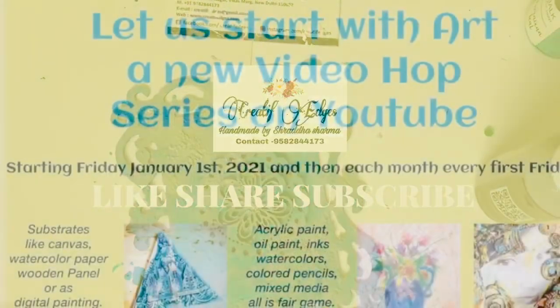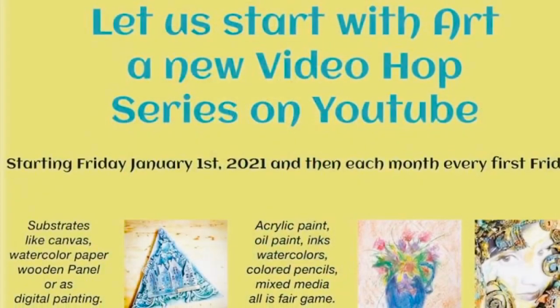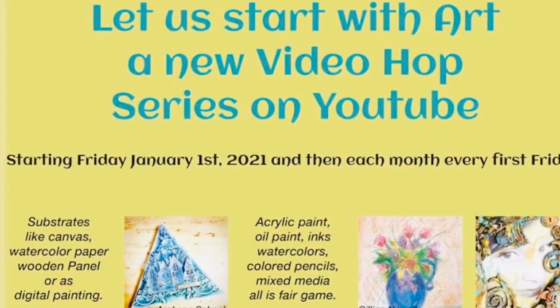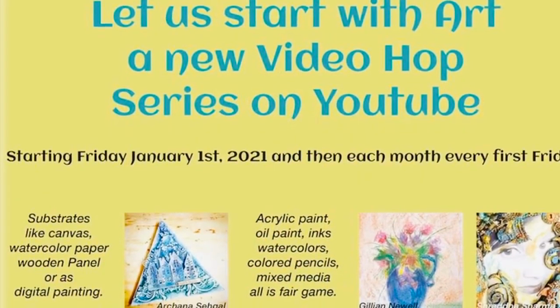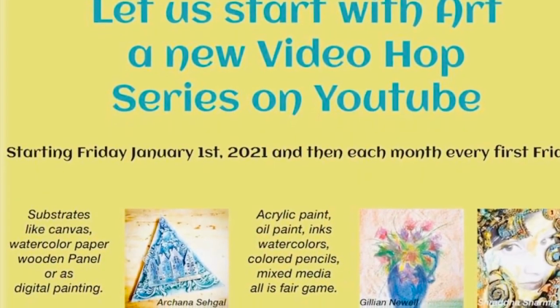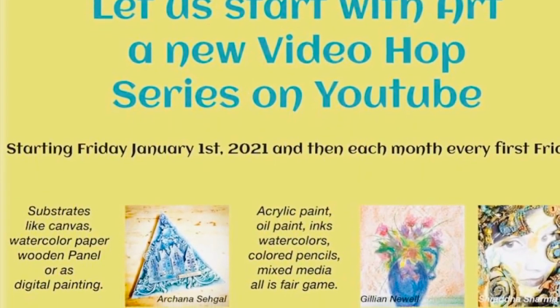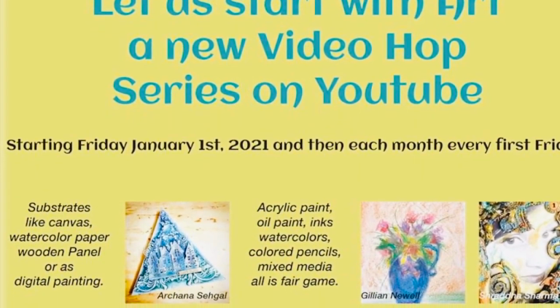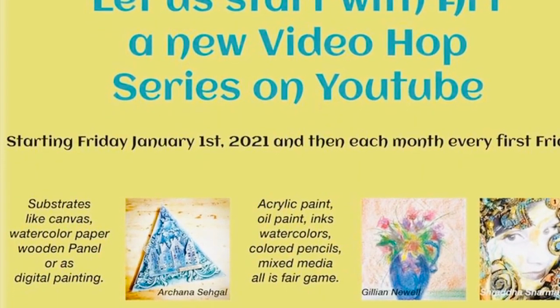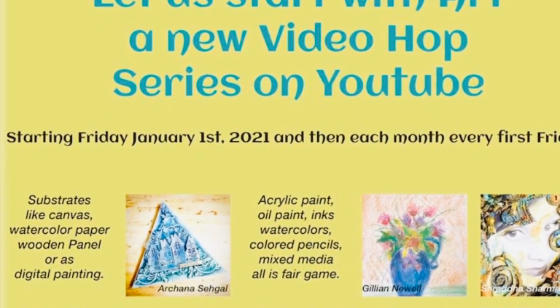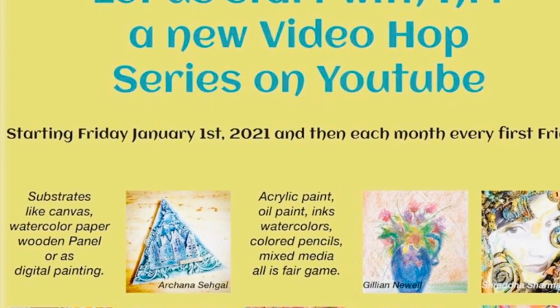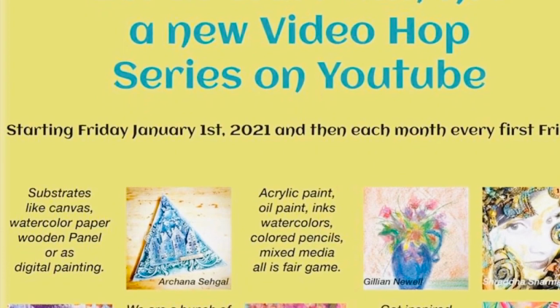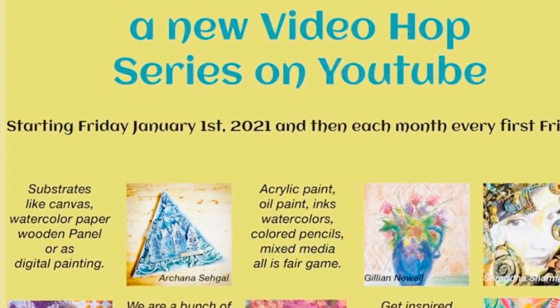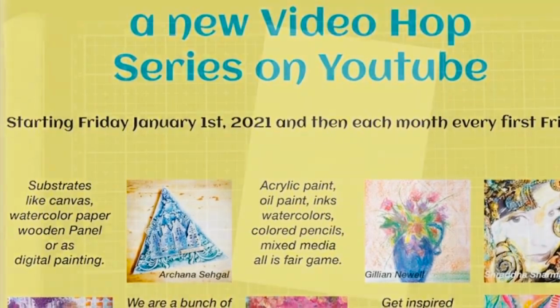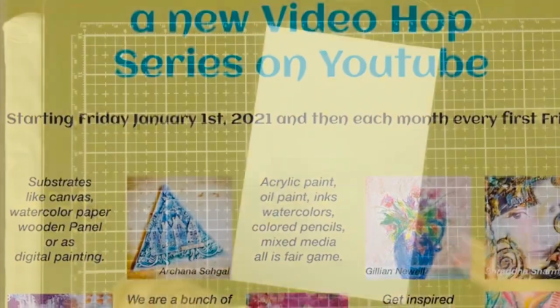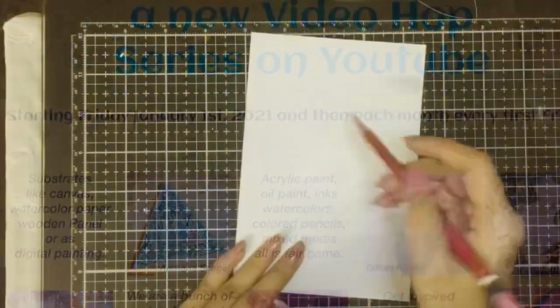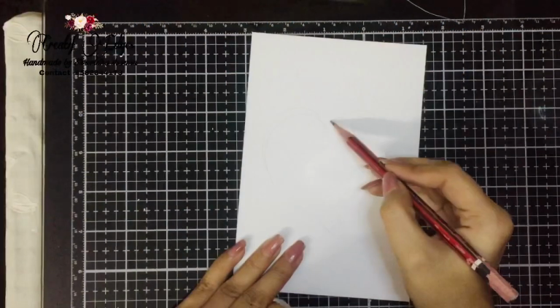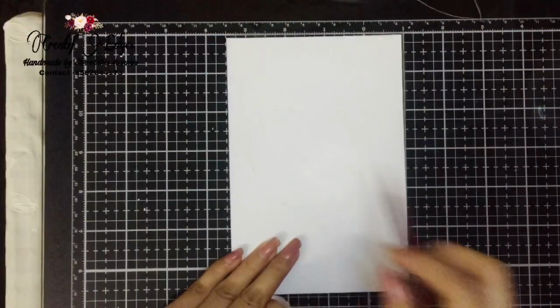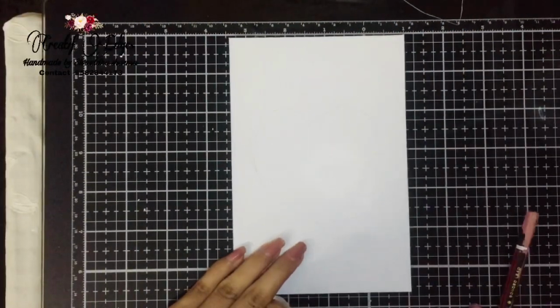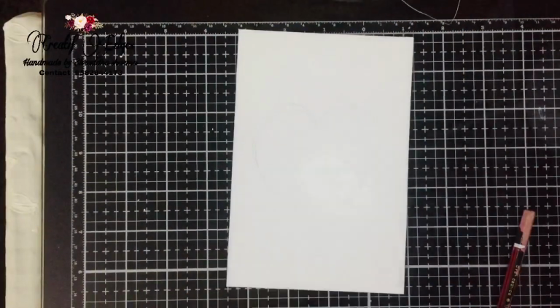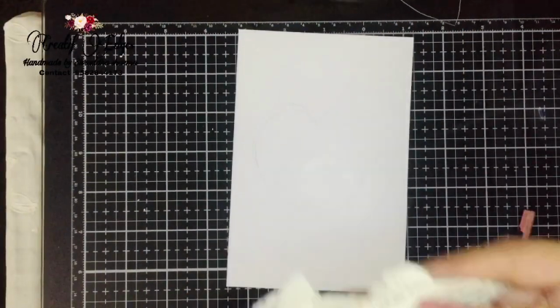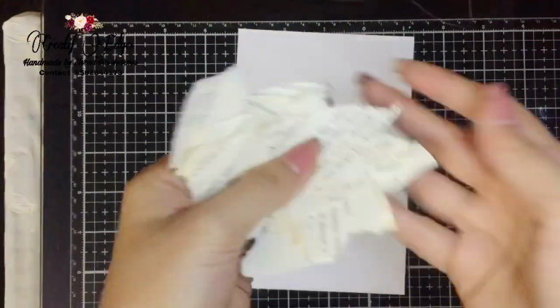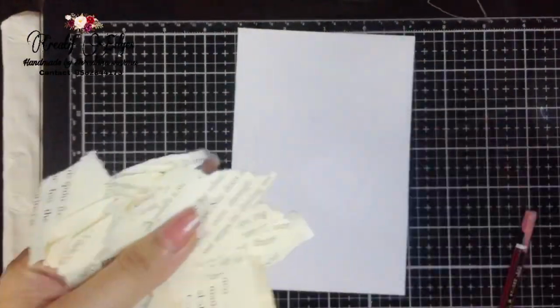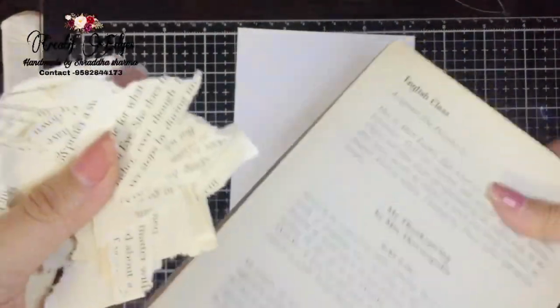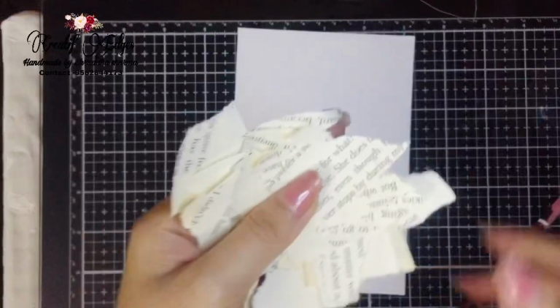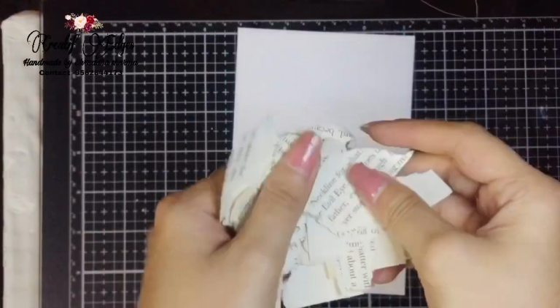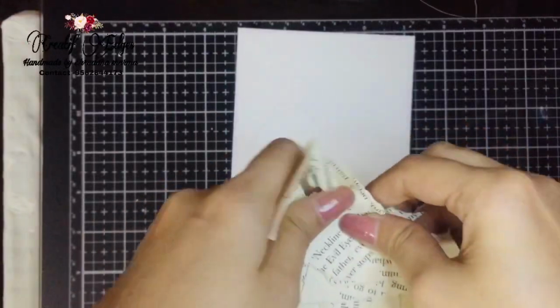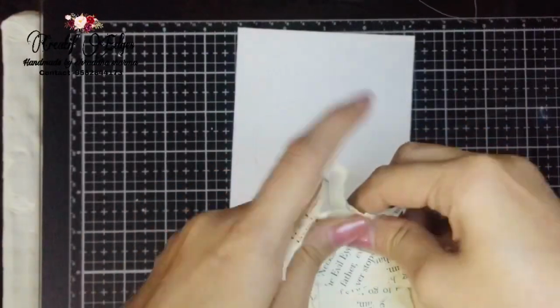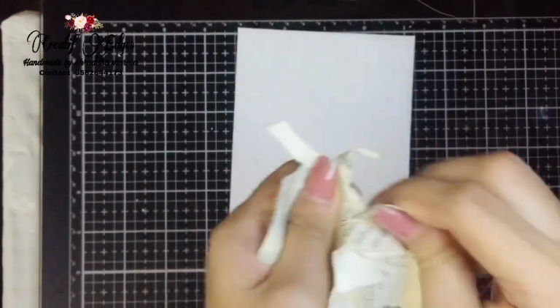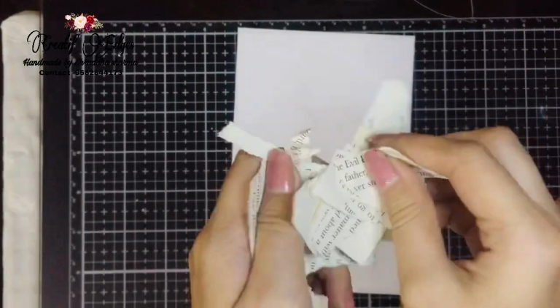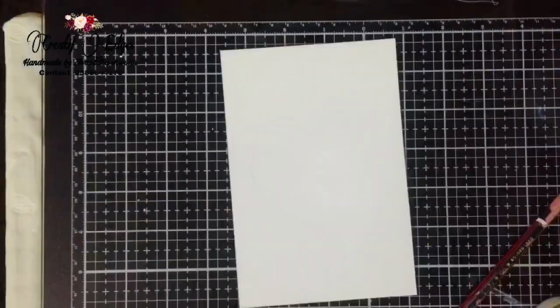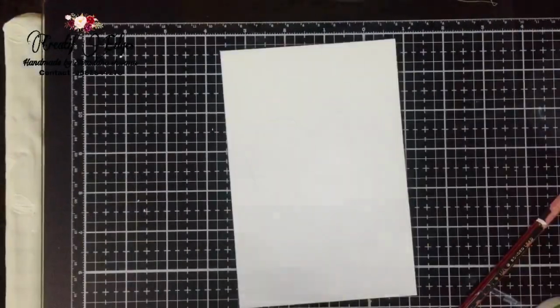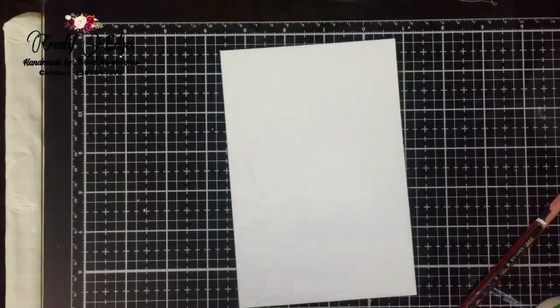Hey guys, this is Shraddha here and welcome to the new video hub series. Today I'm going to make a very simple art form — it's a painting kind of form with mixed media.